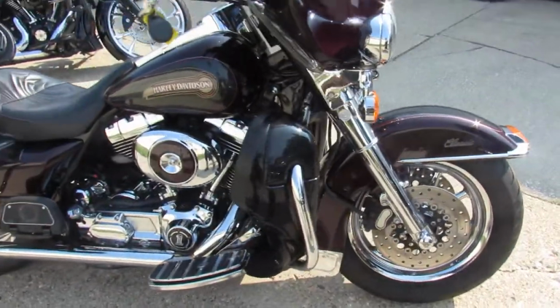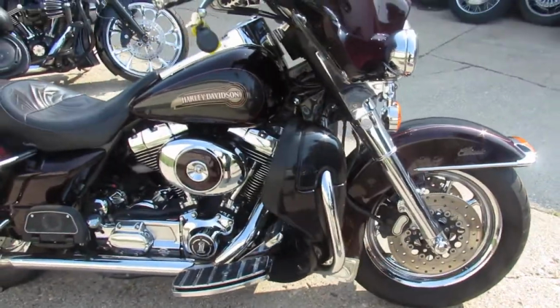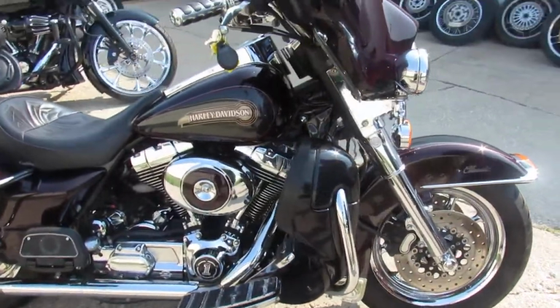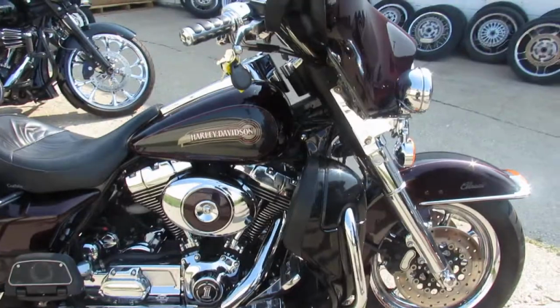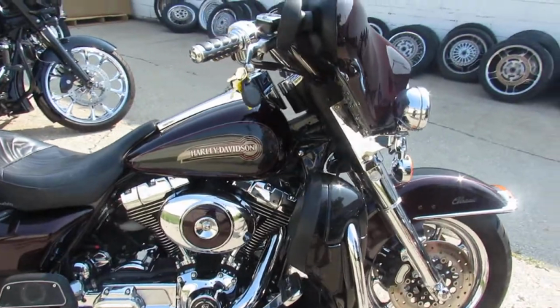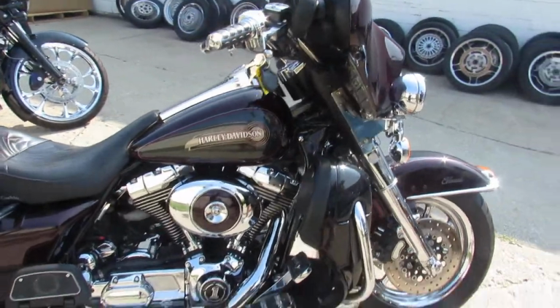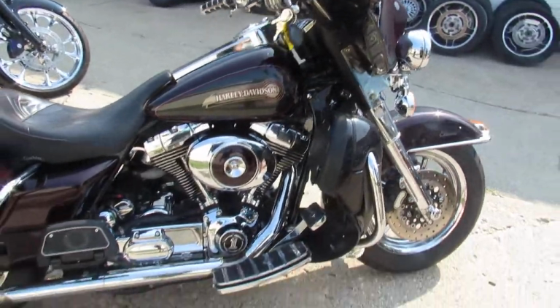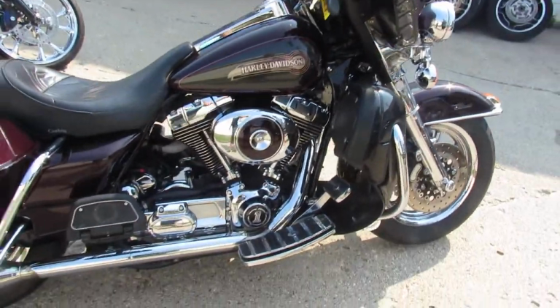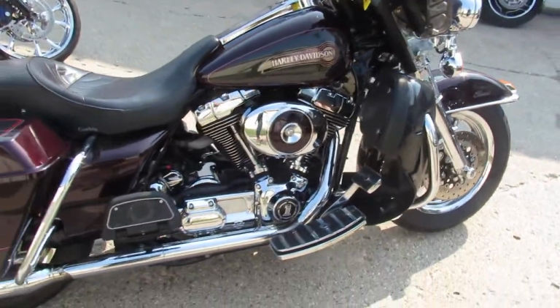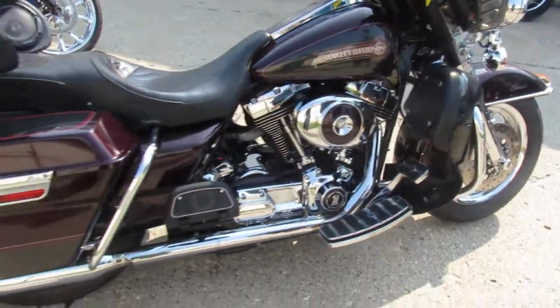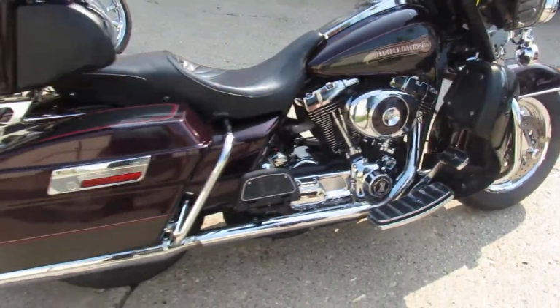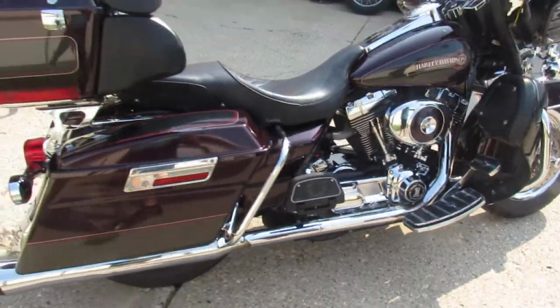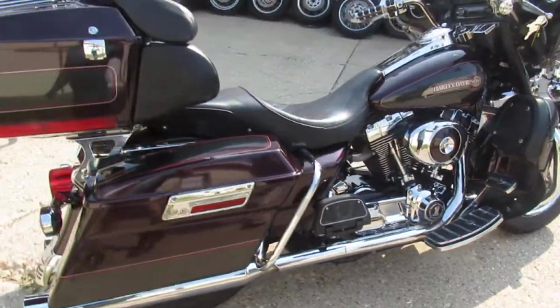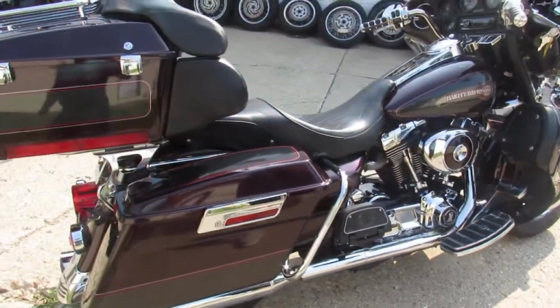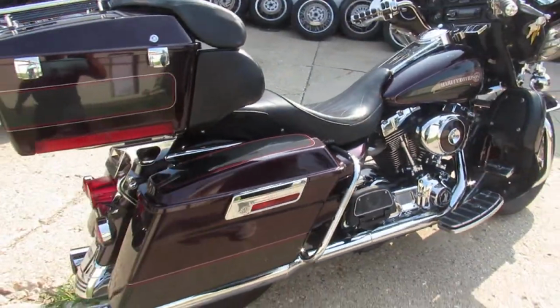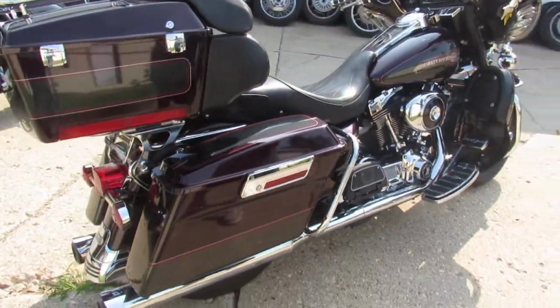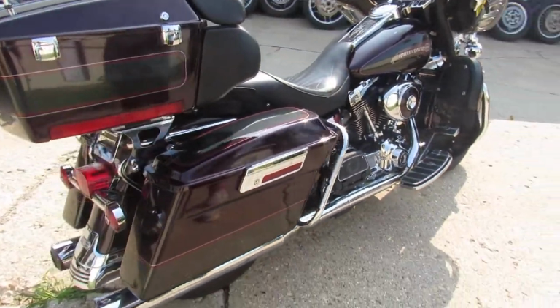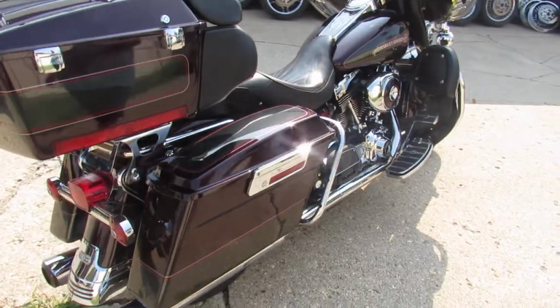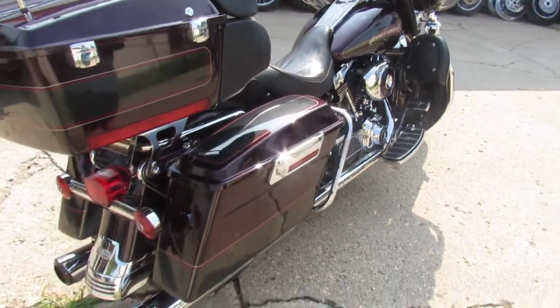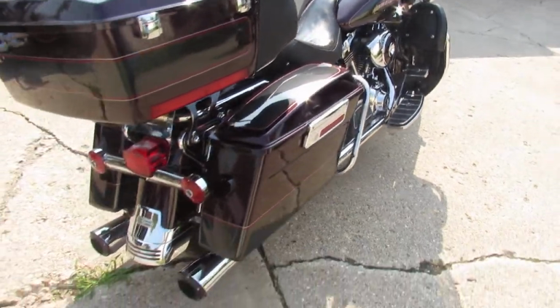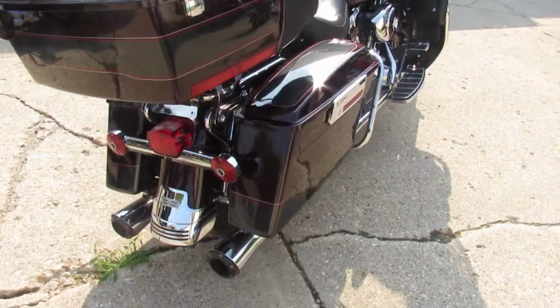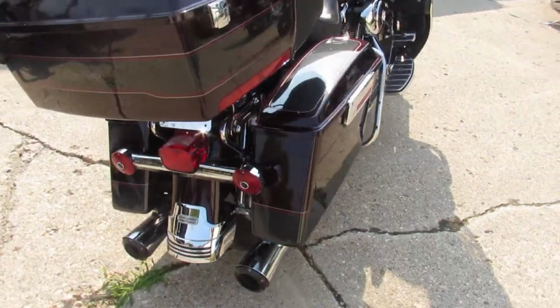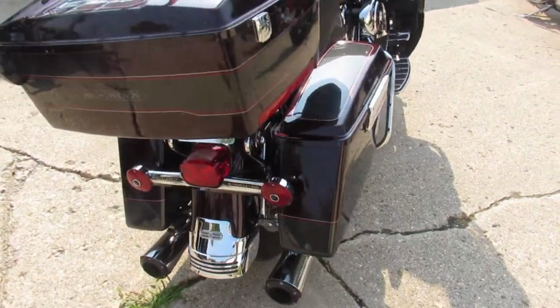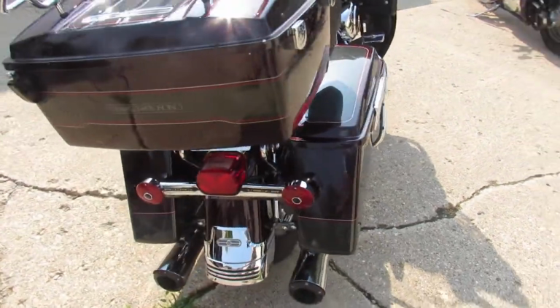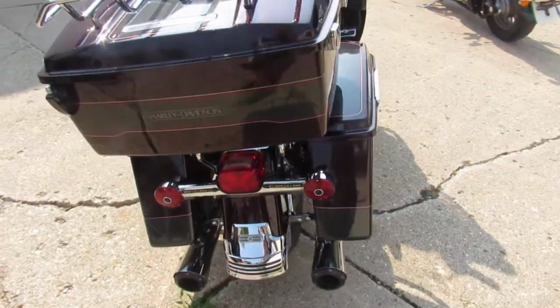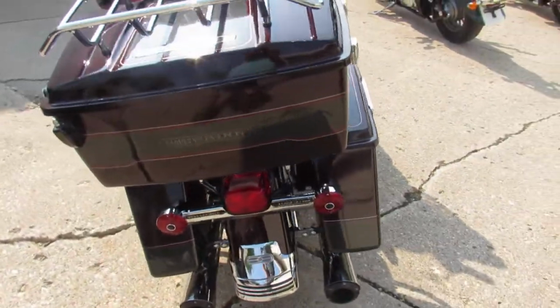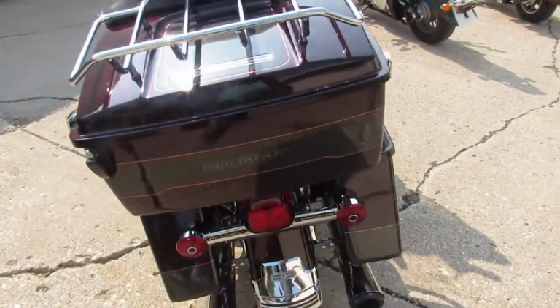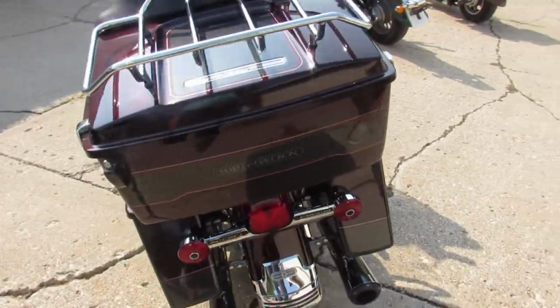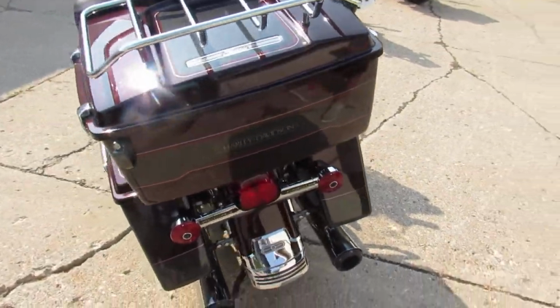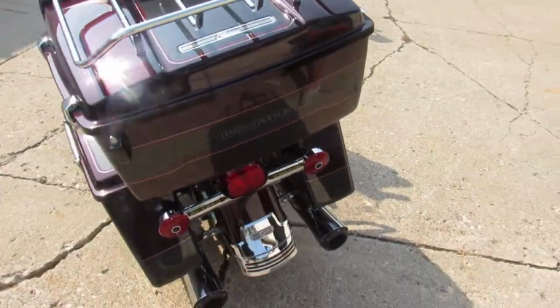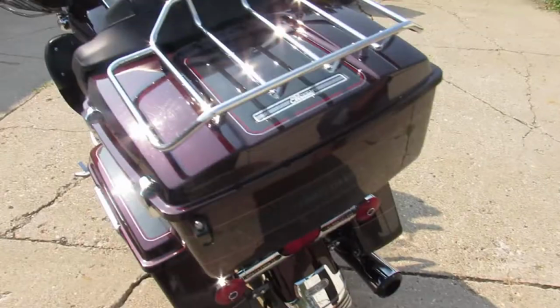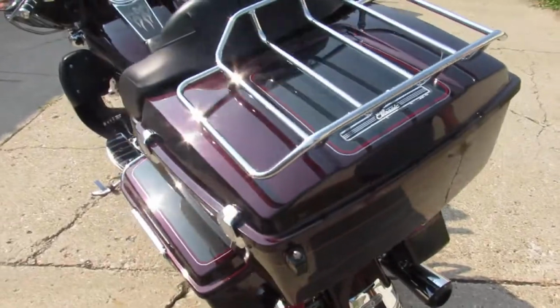Chrome front and rear wheels, chrome front end, chrome switch housings, chrome levers. There's chrome all over the motor, it's got upgraded floorboards. Nice Corbin seat, Screaming Eagle exhaust guys.